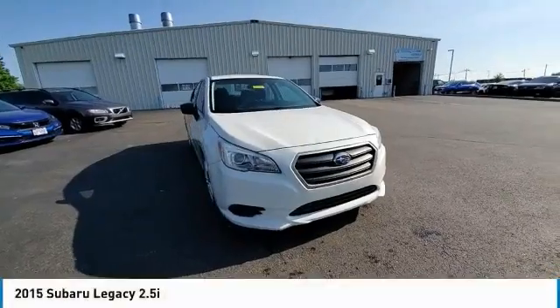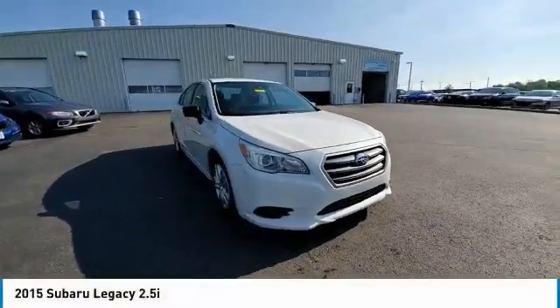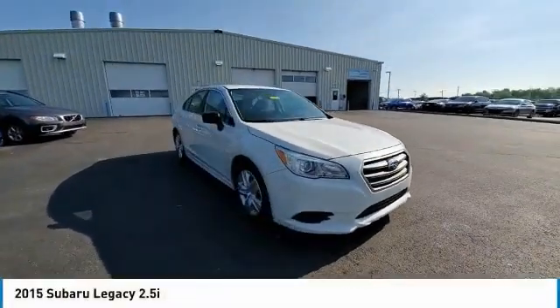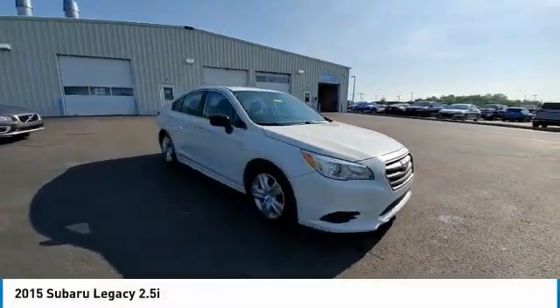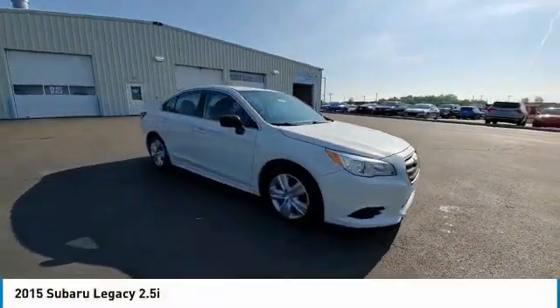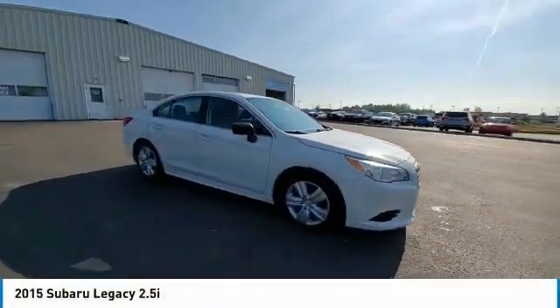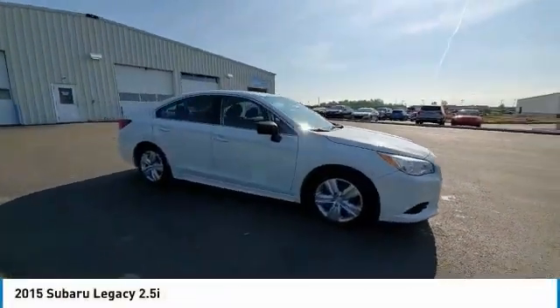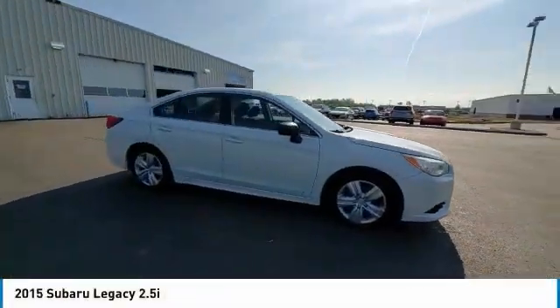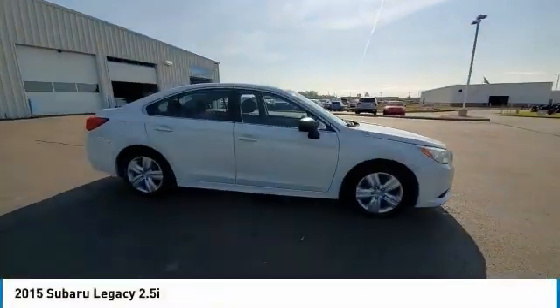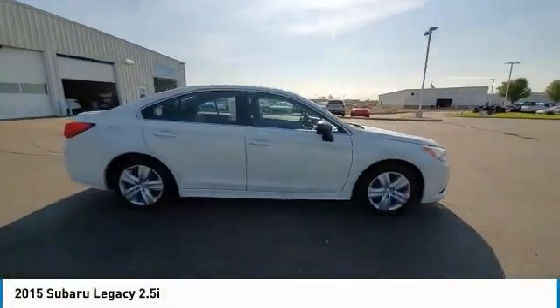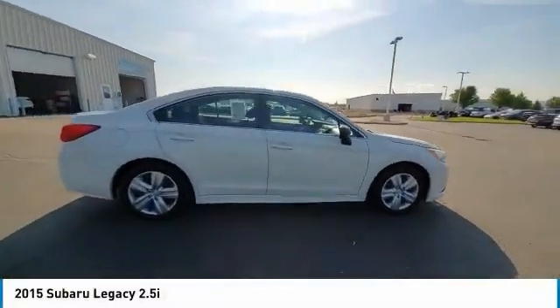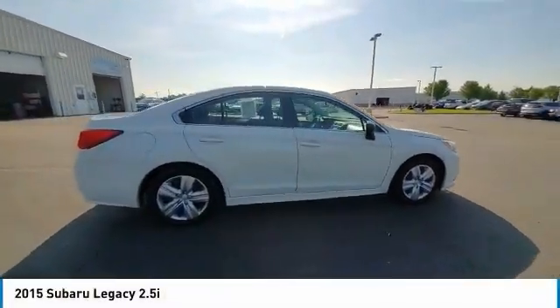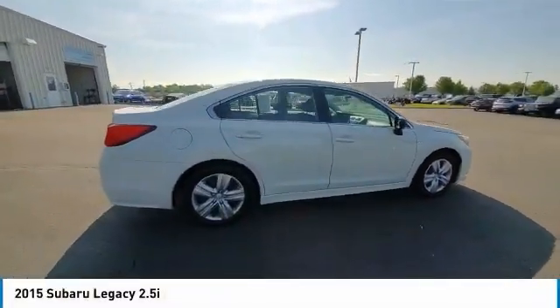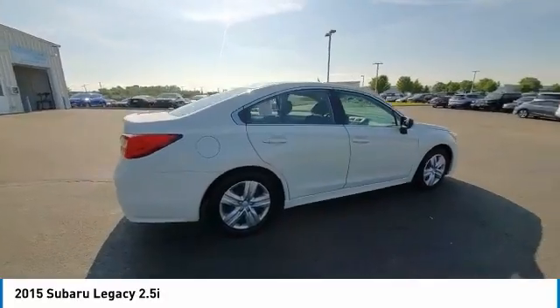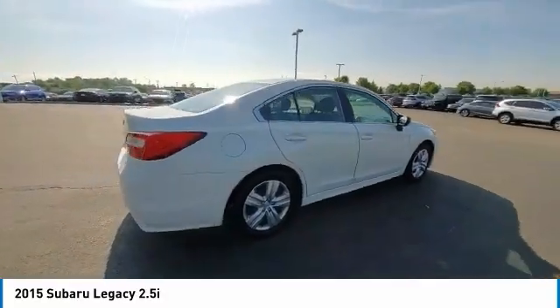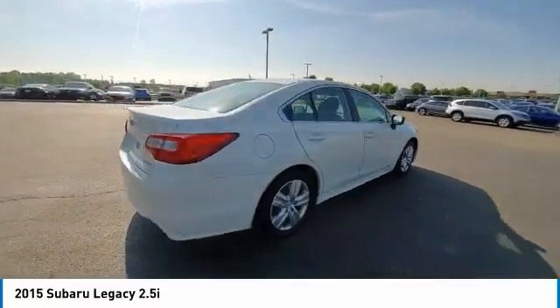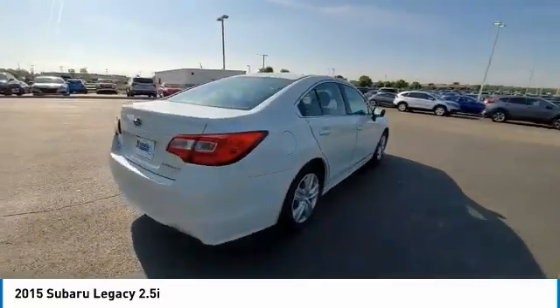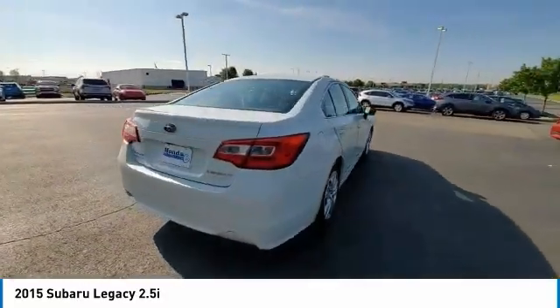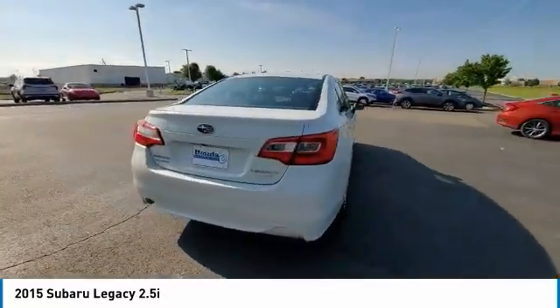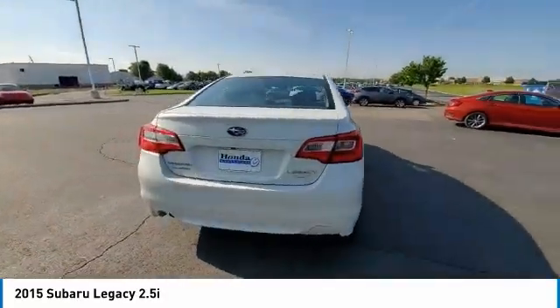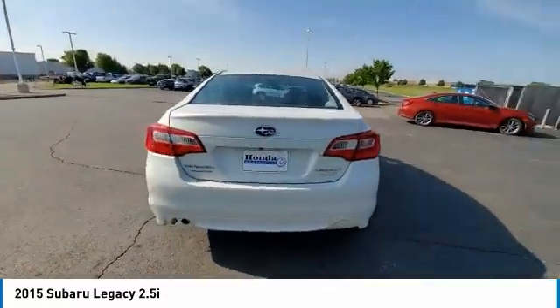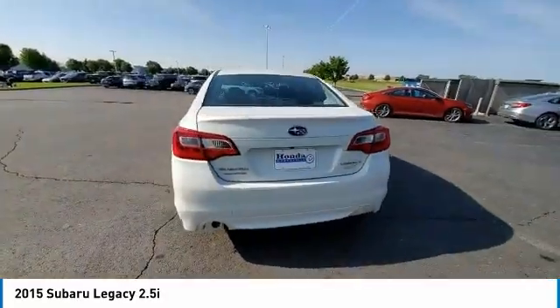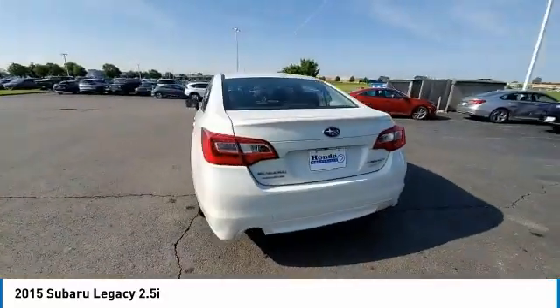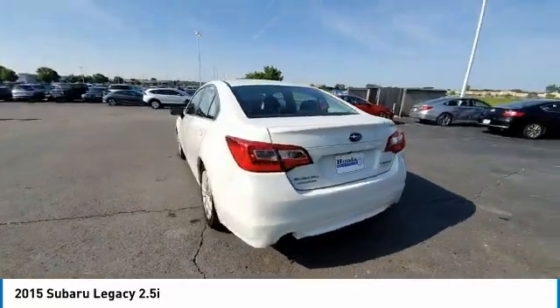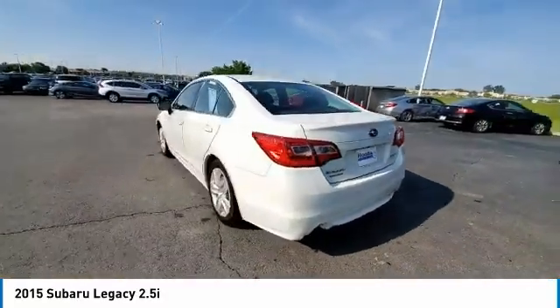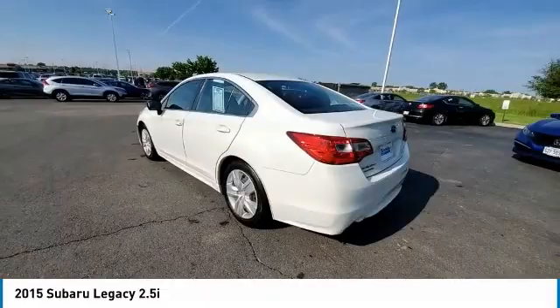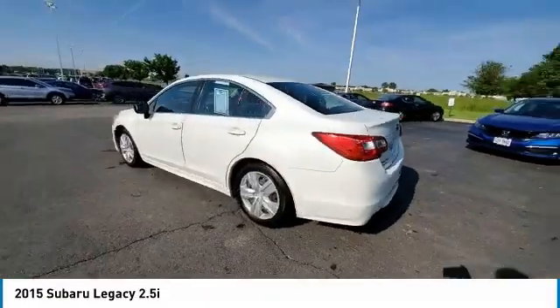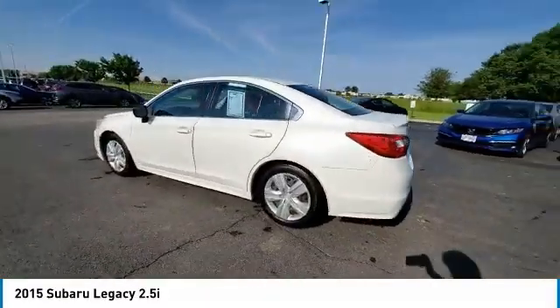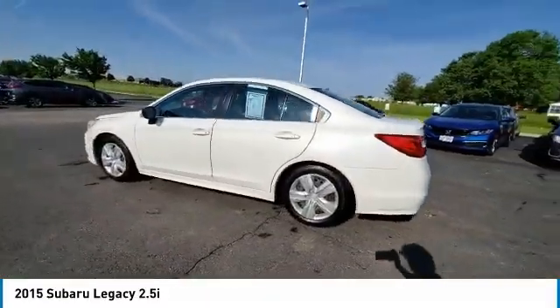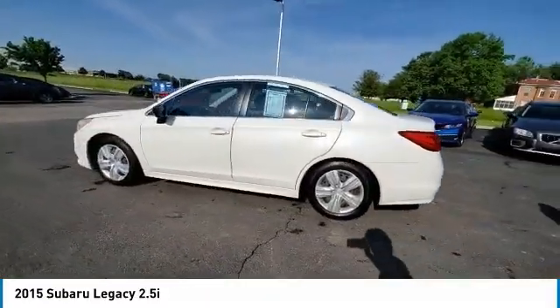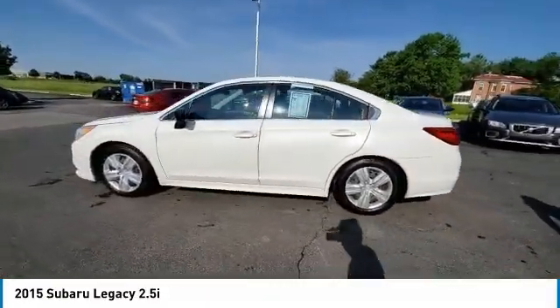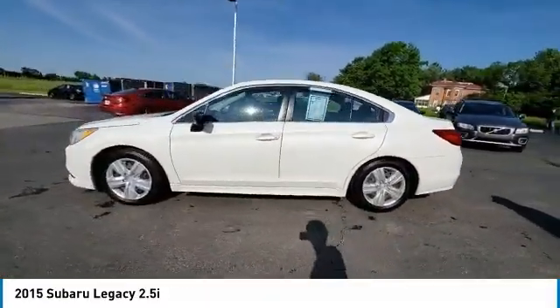Stop by and take a look at the 2015 Legacy. The Subaru Legacy offers a roomy interior and a dynamic drive you feel every second you're in the driver's seat. It's a refreshing alternative to the alternatives.